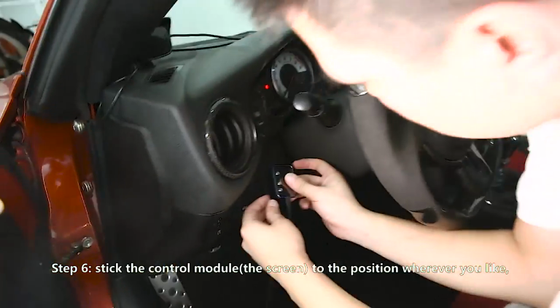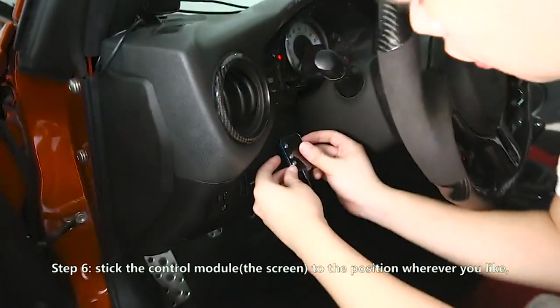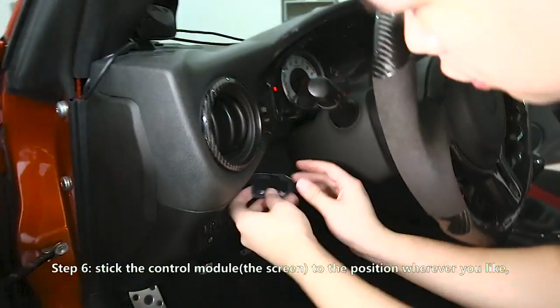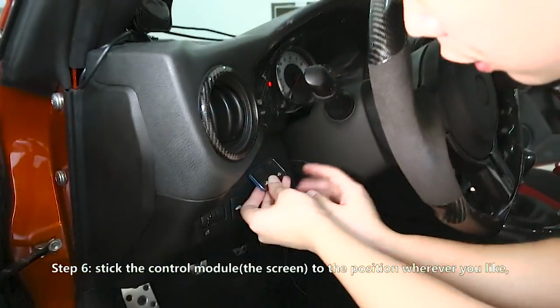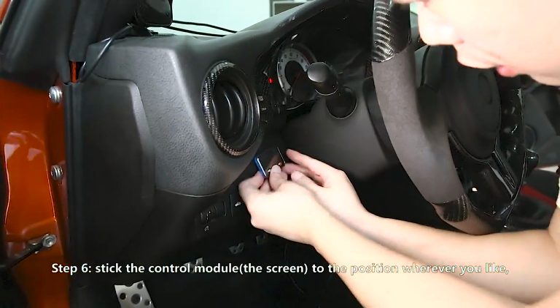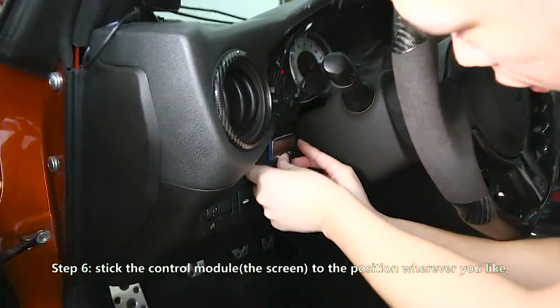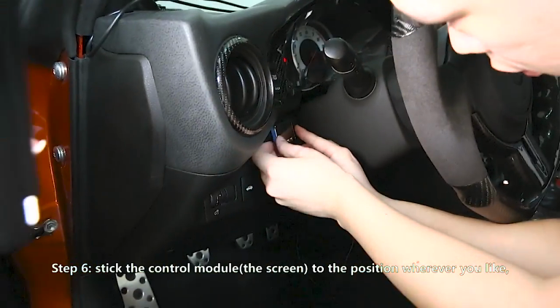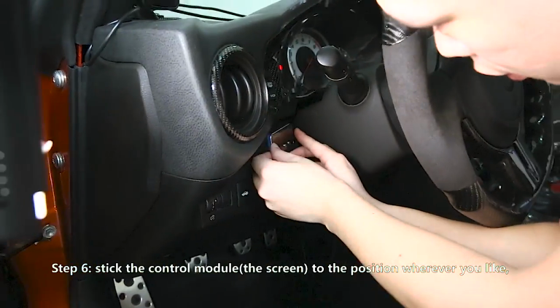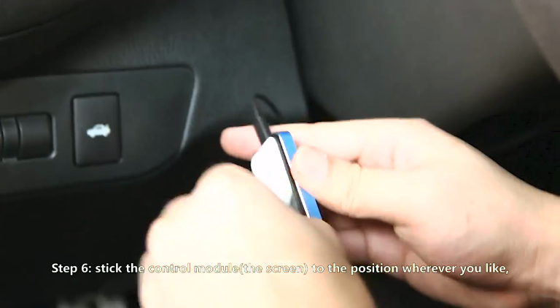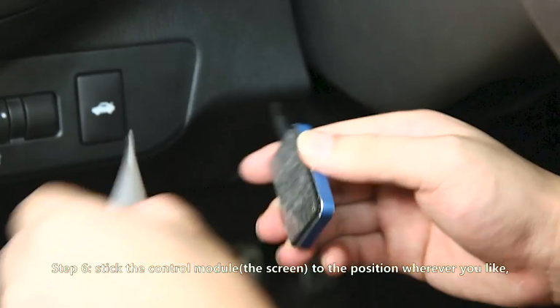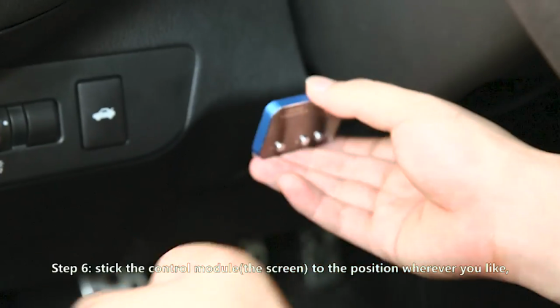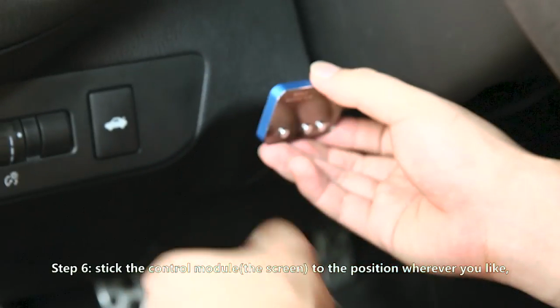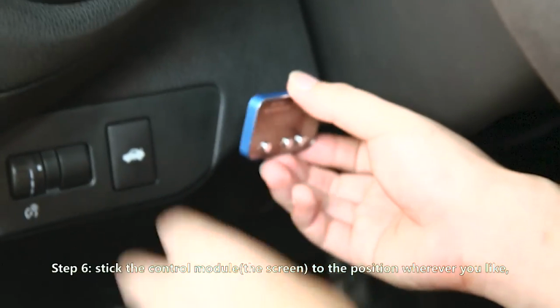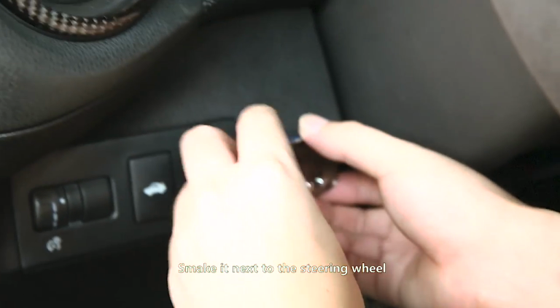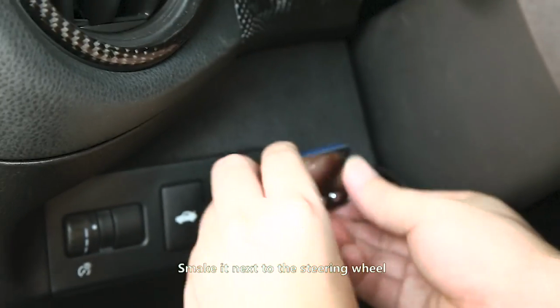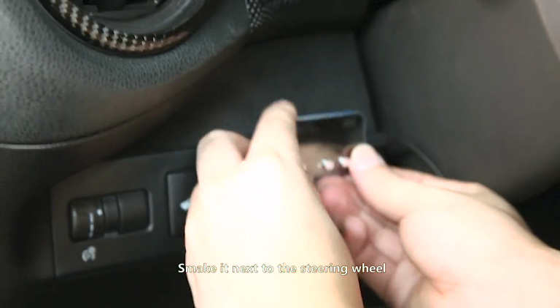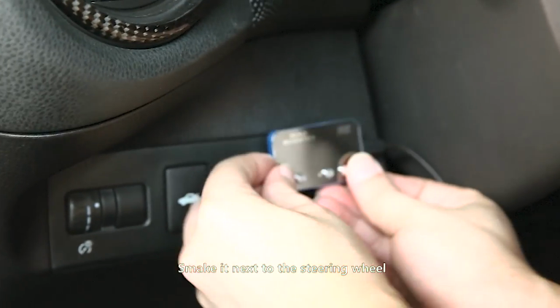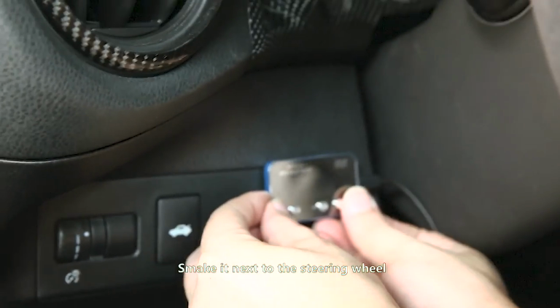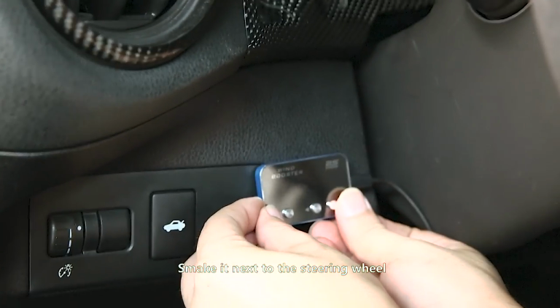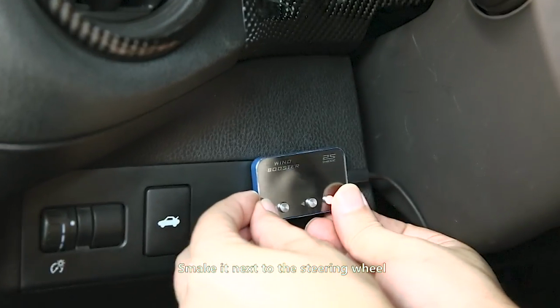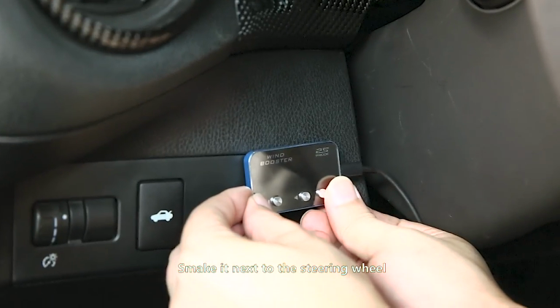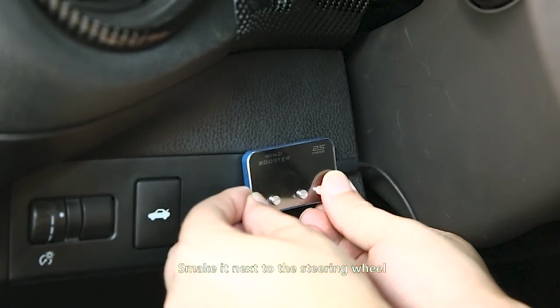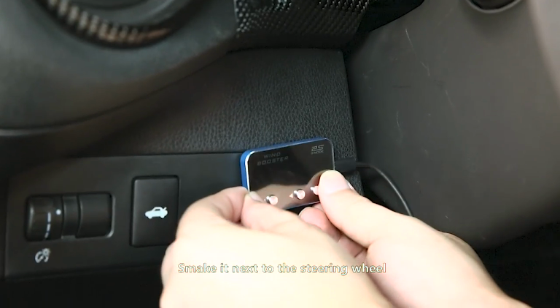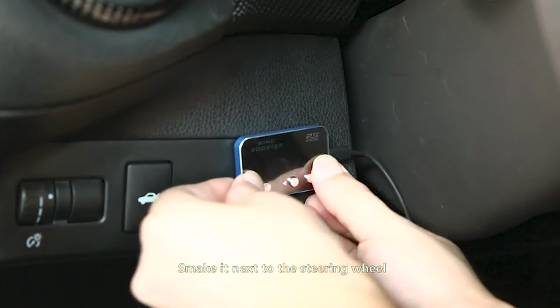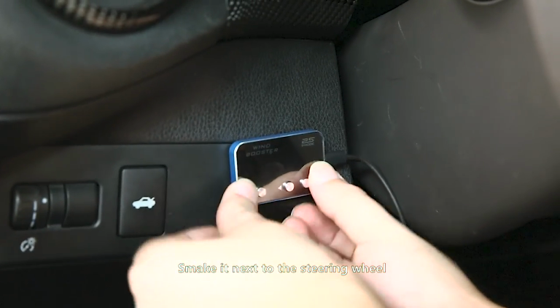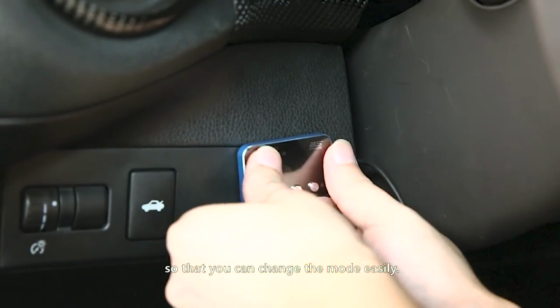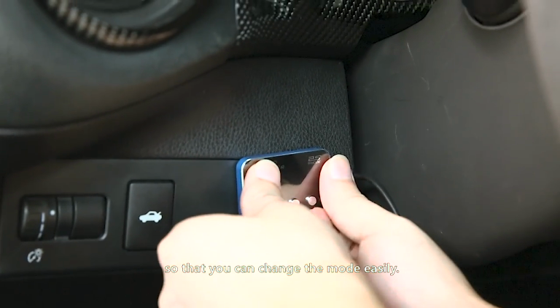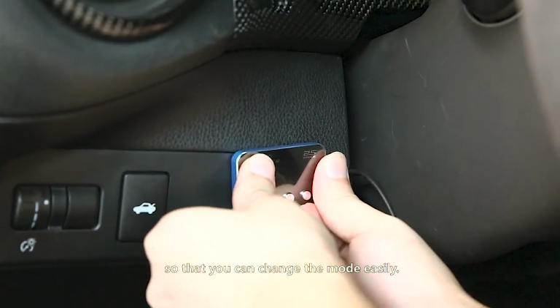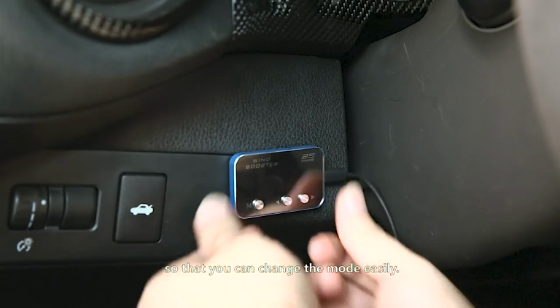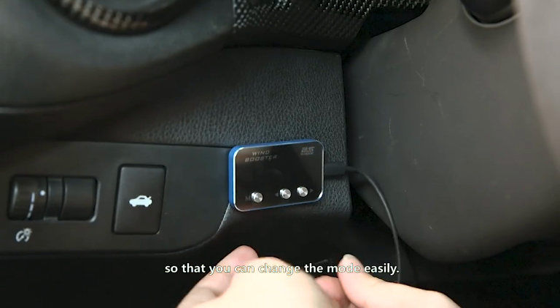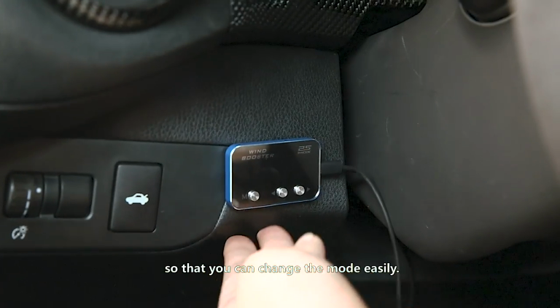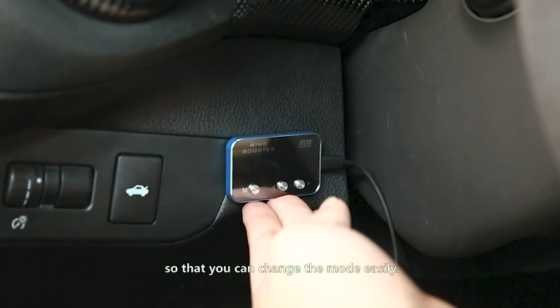Step five: connect the control module. Step six: mount the control module to the position wherever you like — make it next to the steering wheel so that you can change the mode easily.